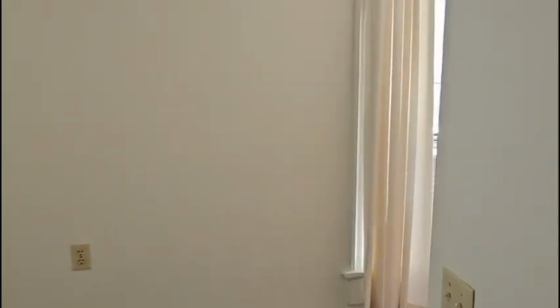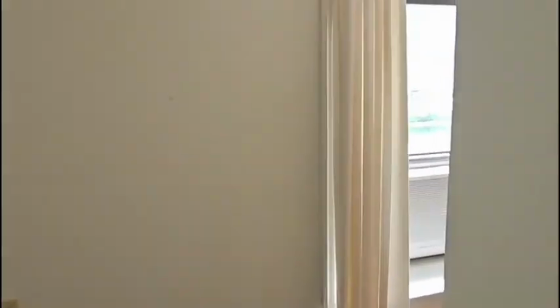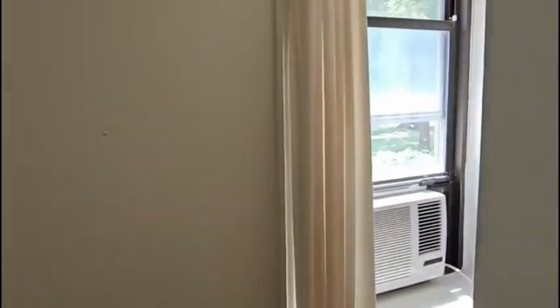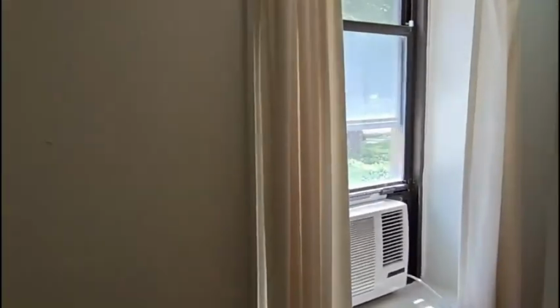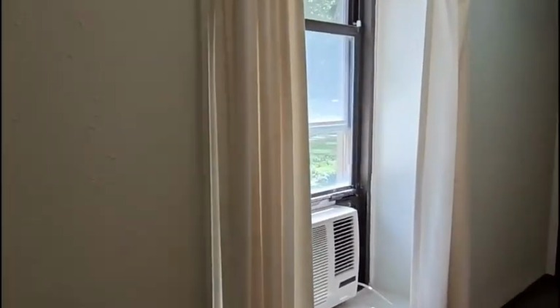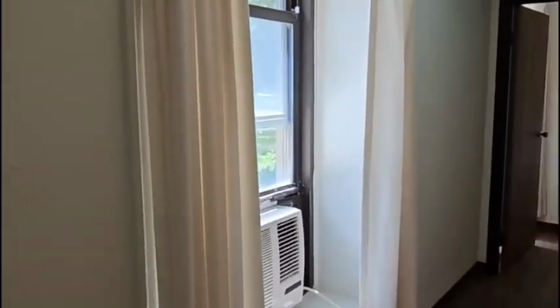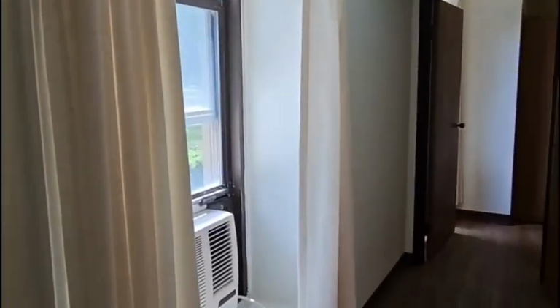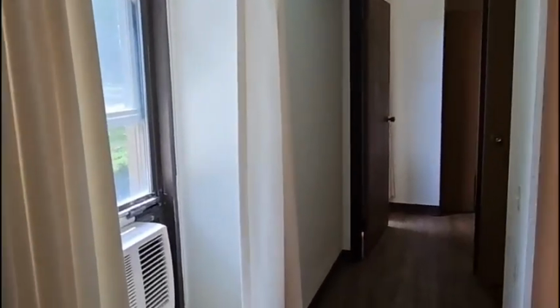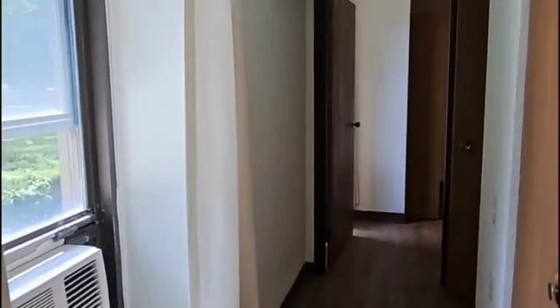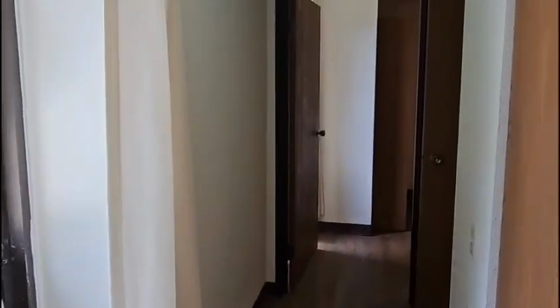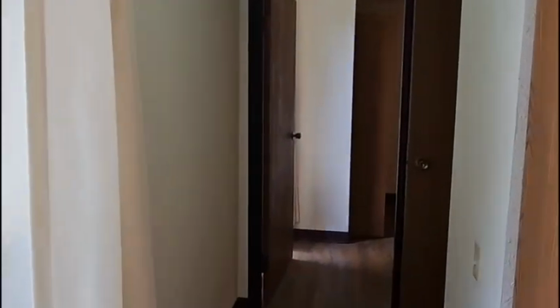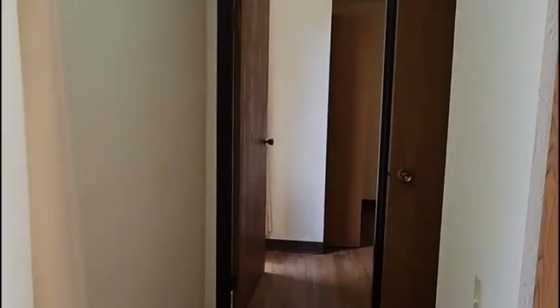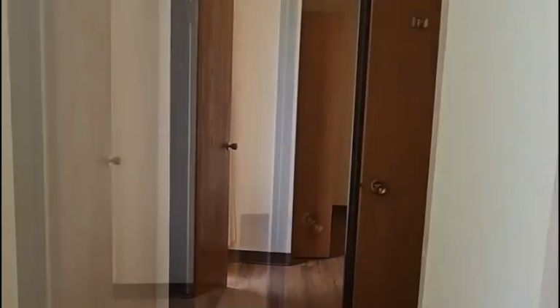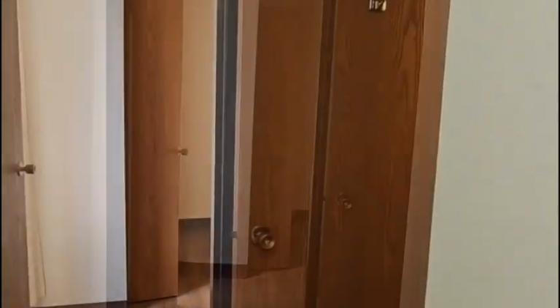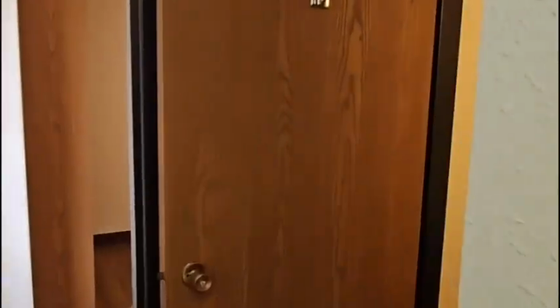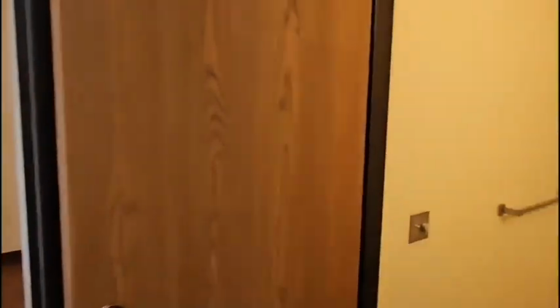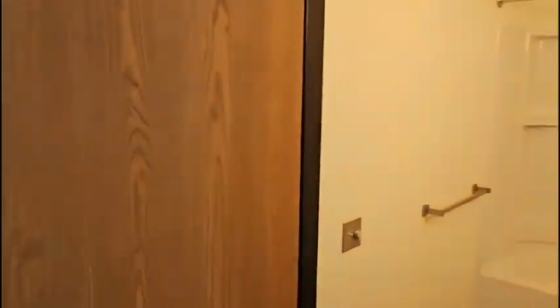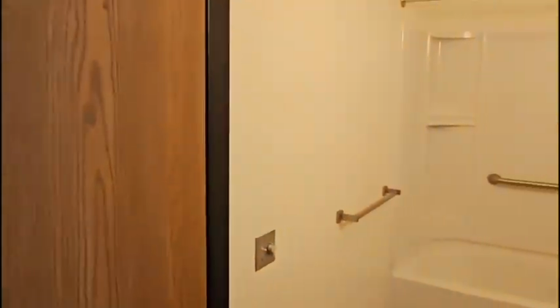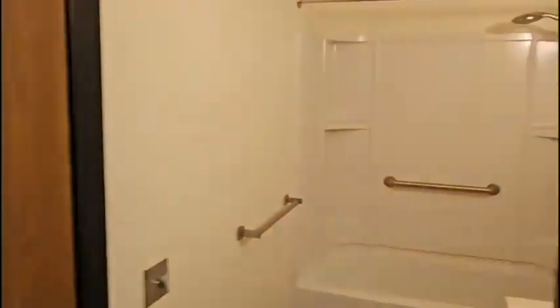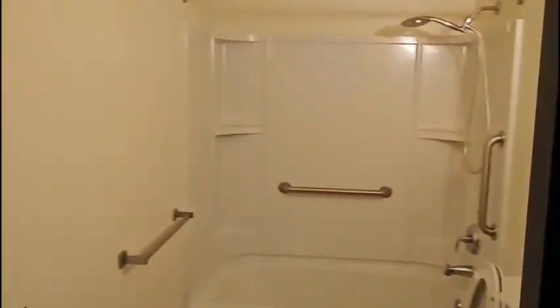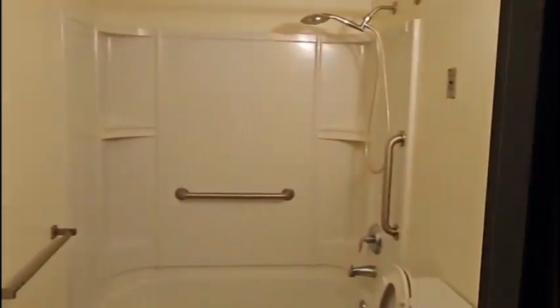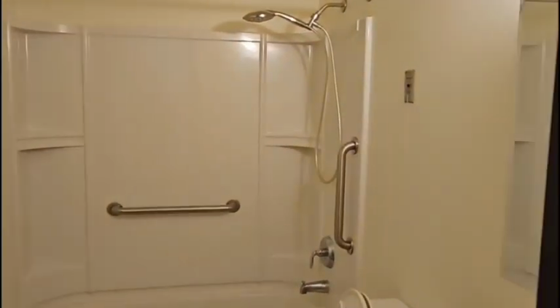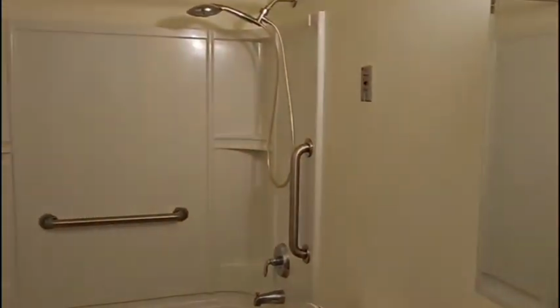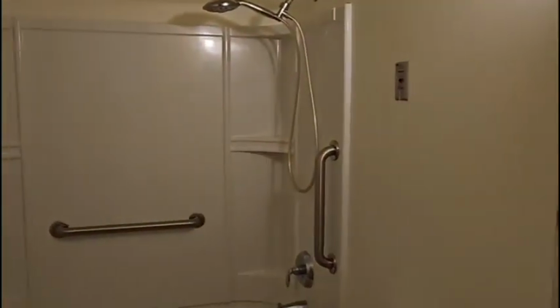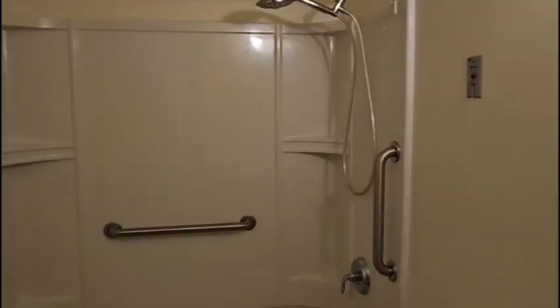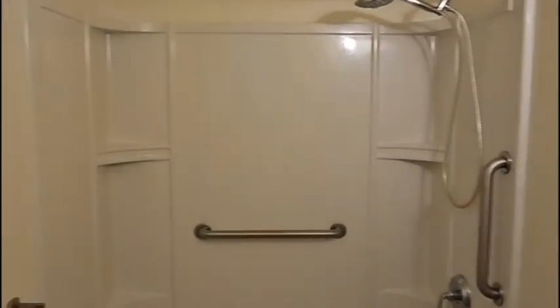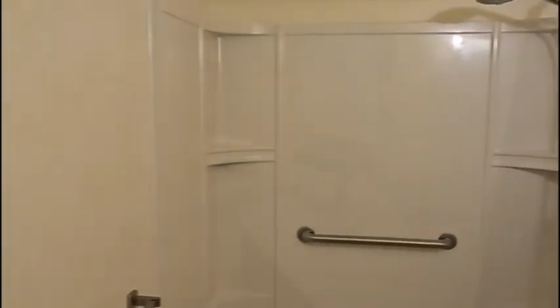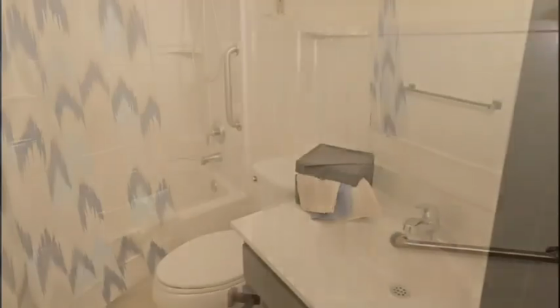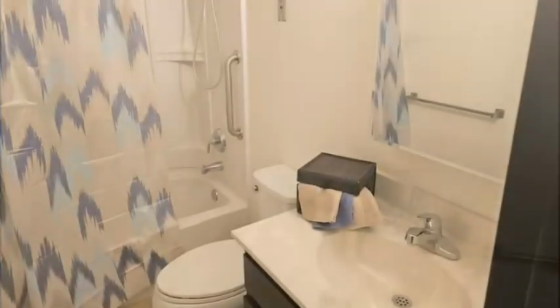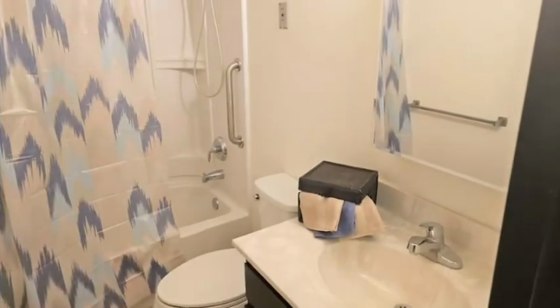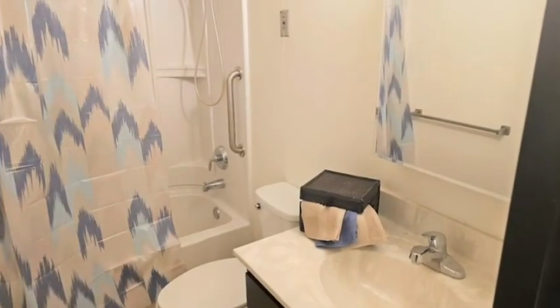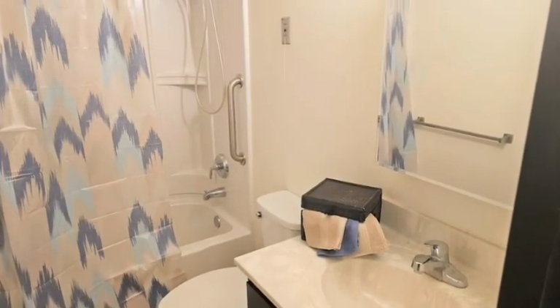Down the hall you will find your linen closet, bathroom, and bedroom. Your bathroom will have a full-size shower and bath combo with a handheld shower head for your convenience.